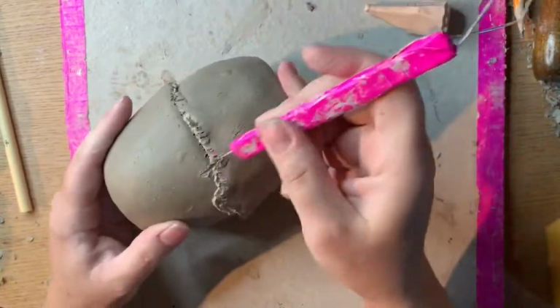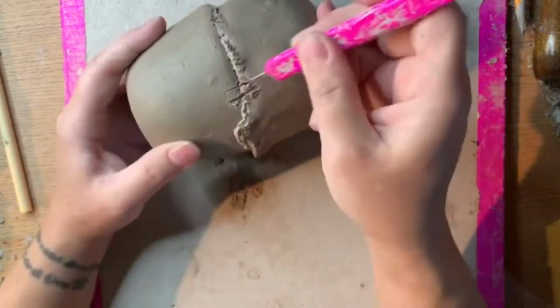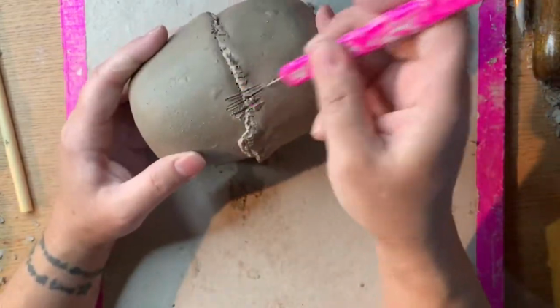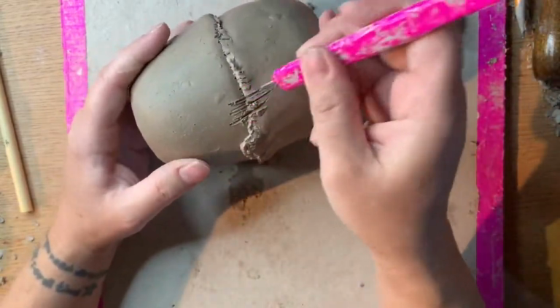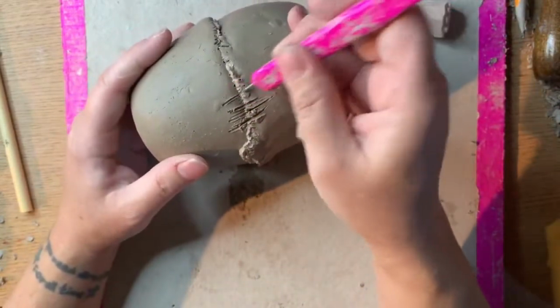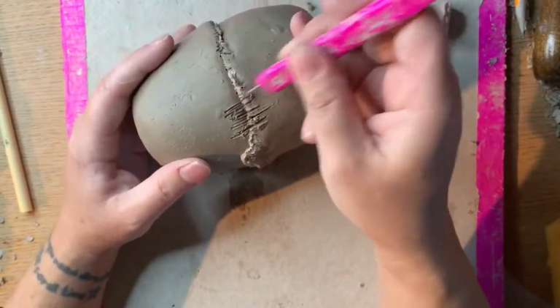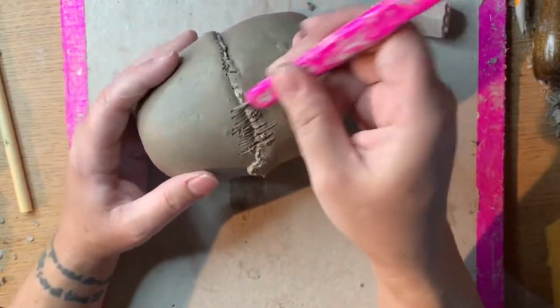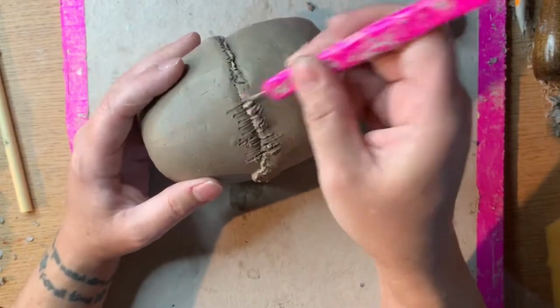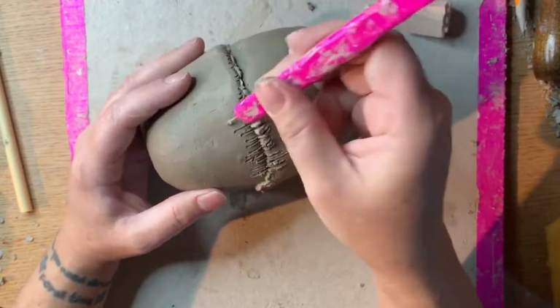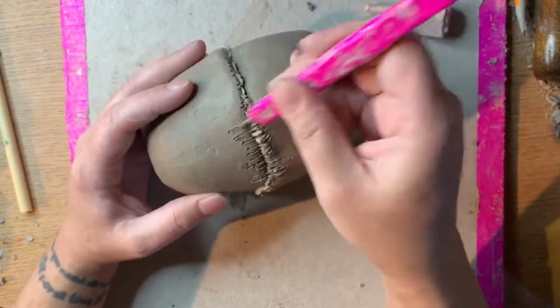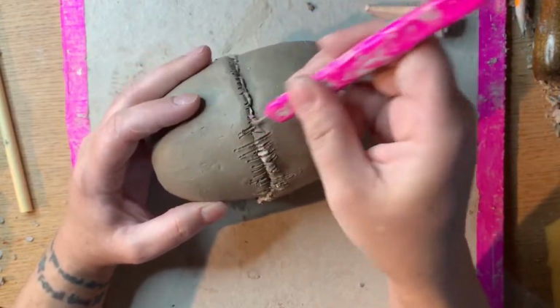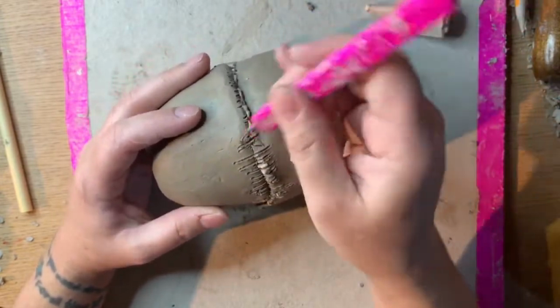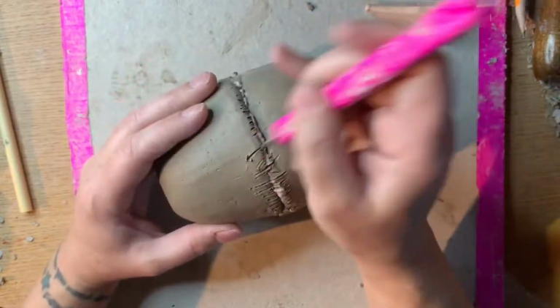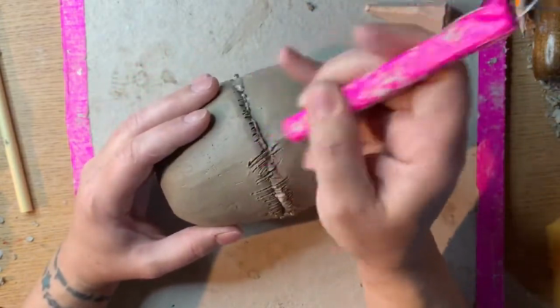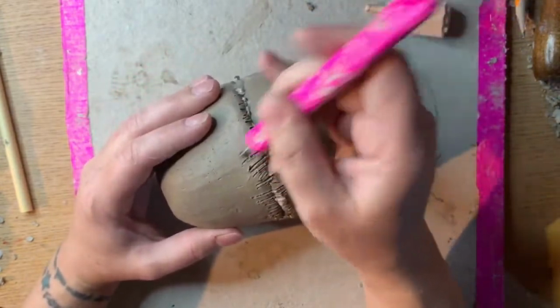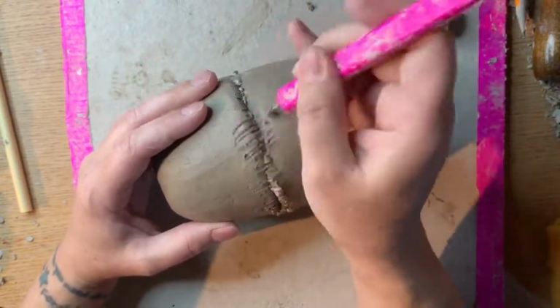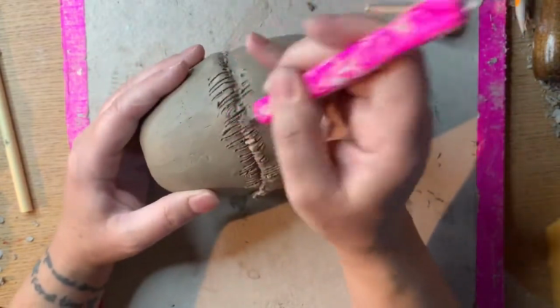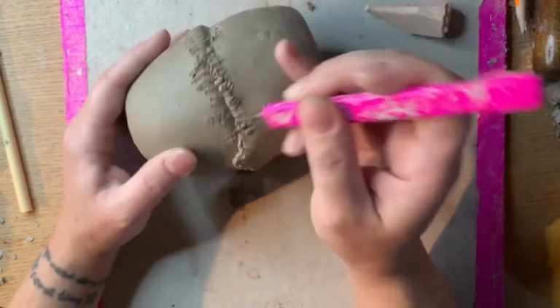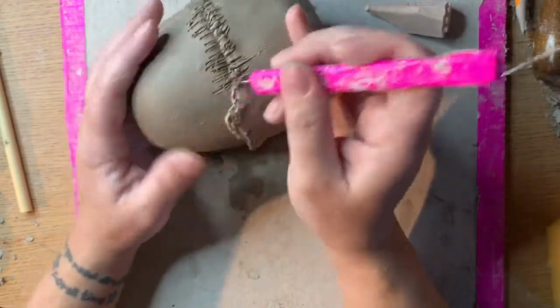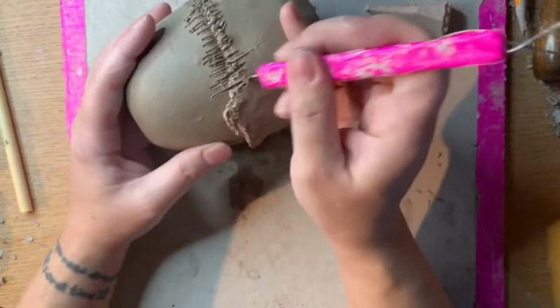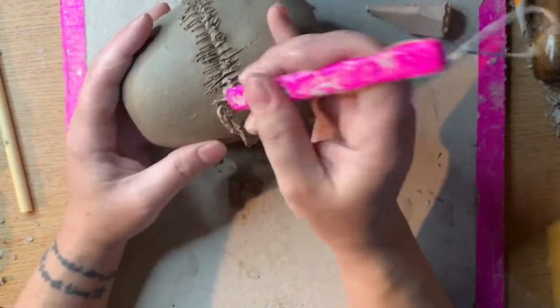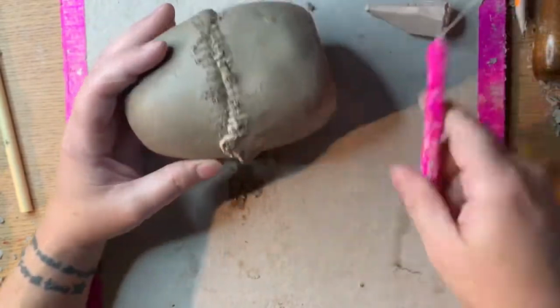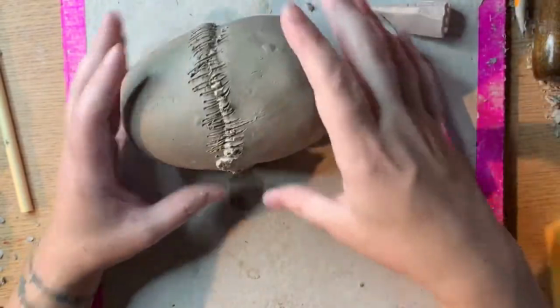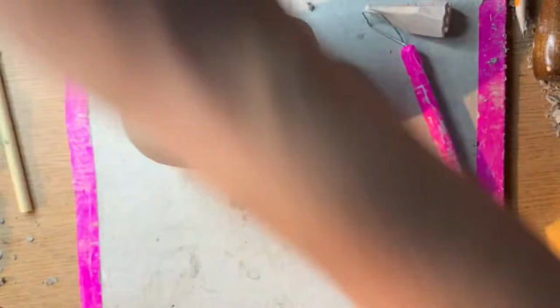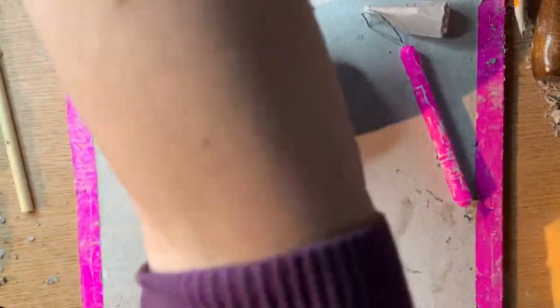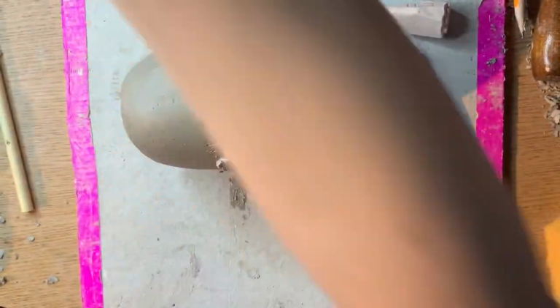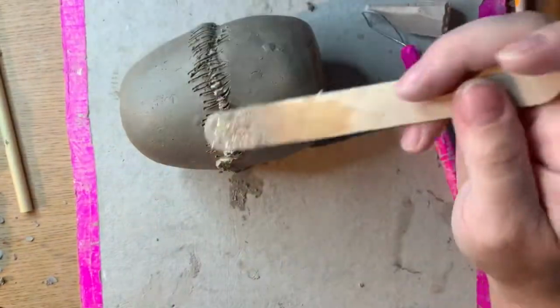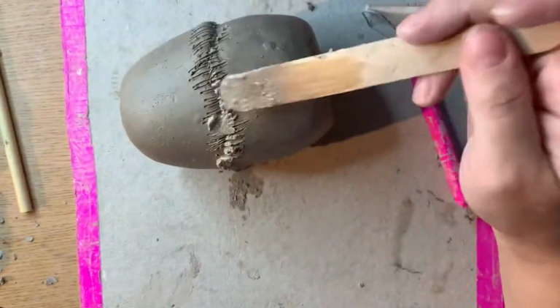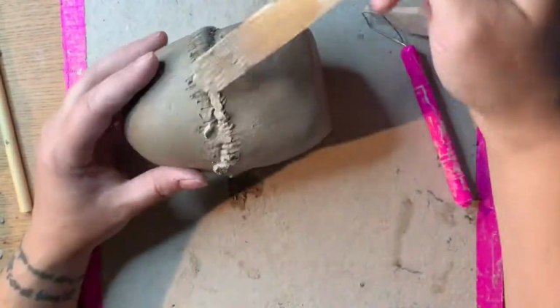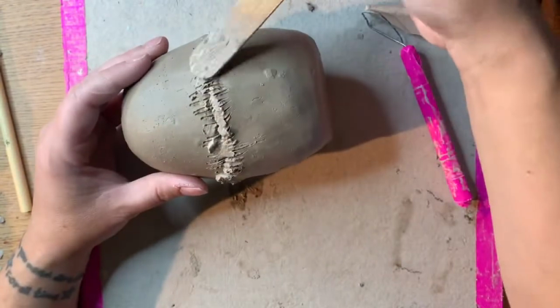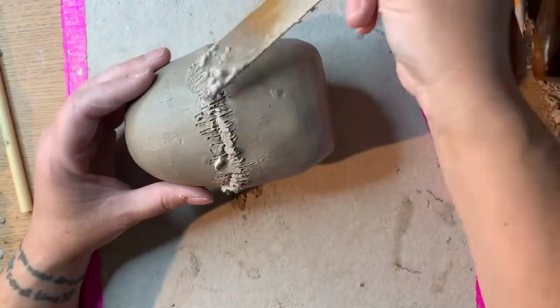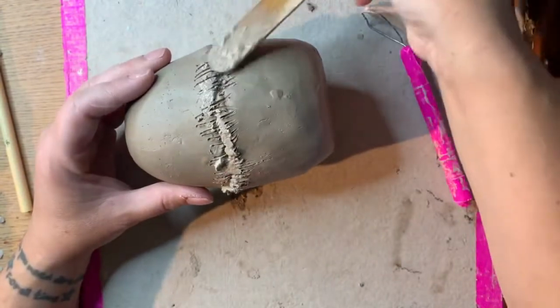Another thing that you ought to do when scoring two leather hard pieces is to score the crack between the two pieces. There should be enough slip left on the surface, but you can add a little bit more if you need to.